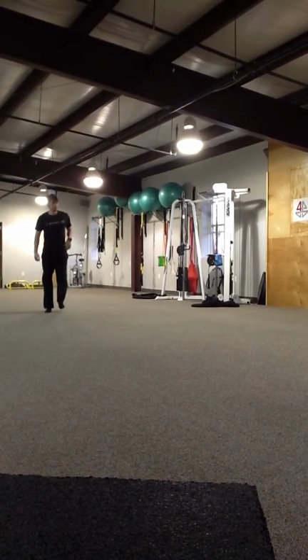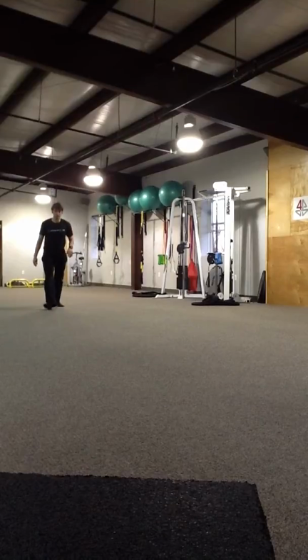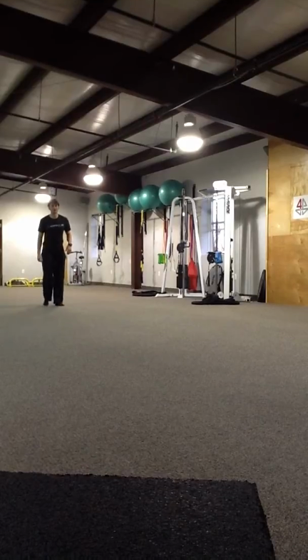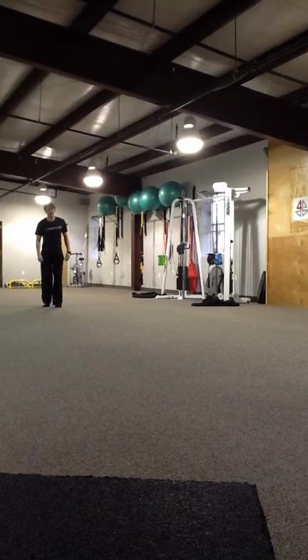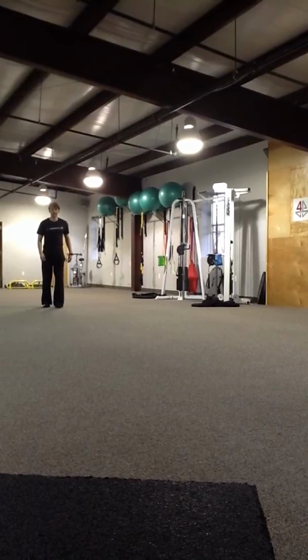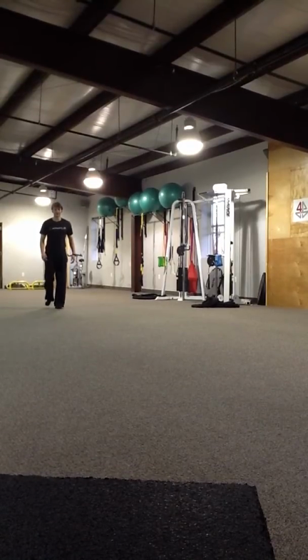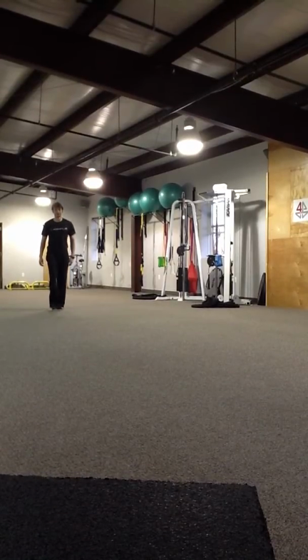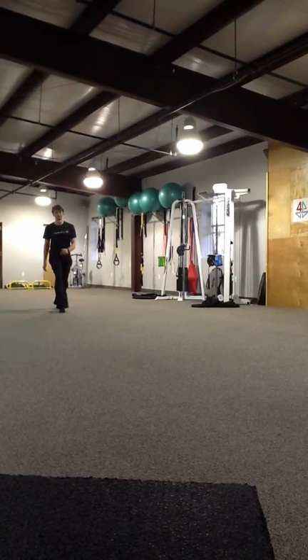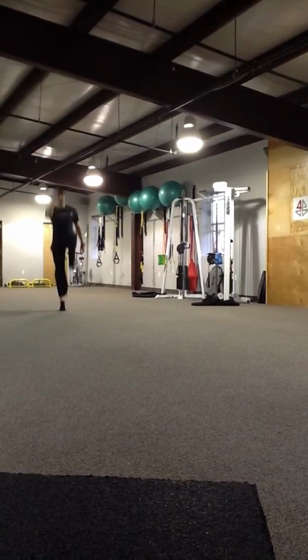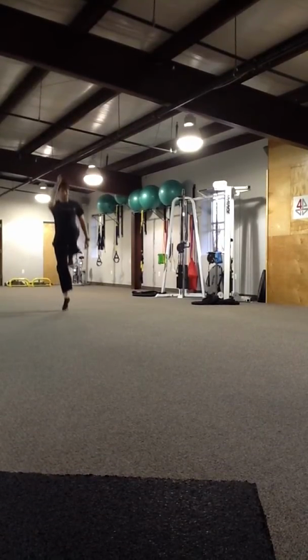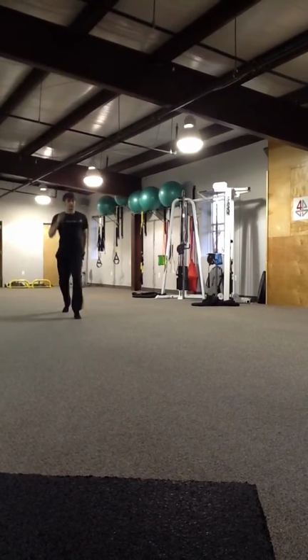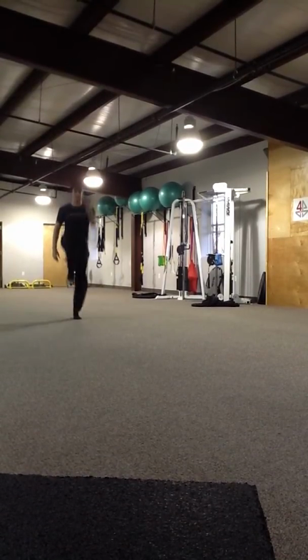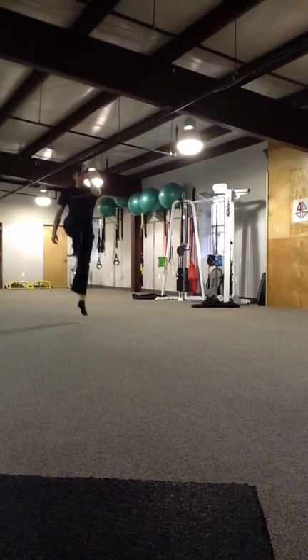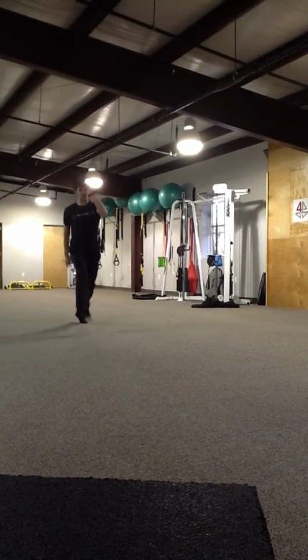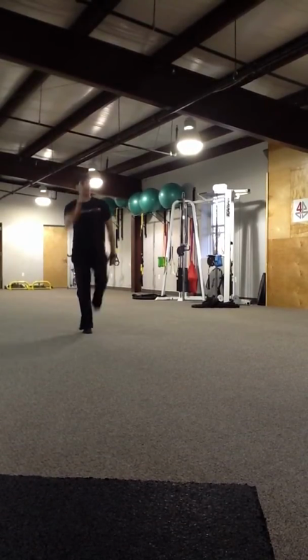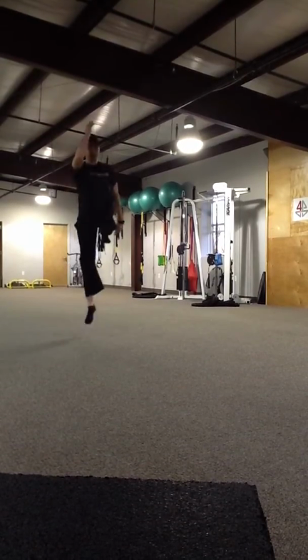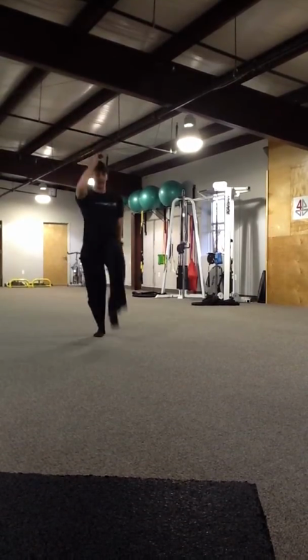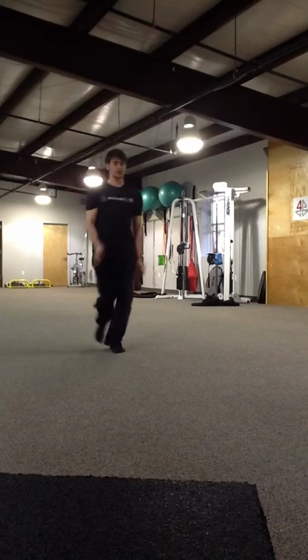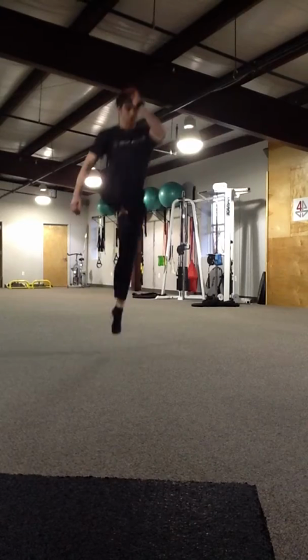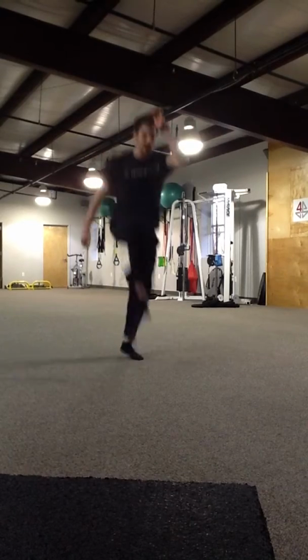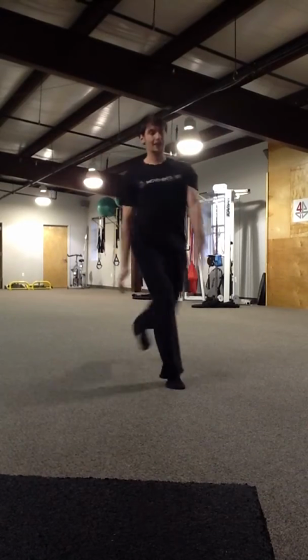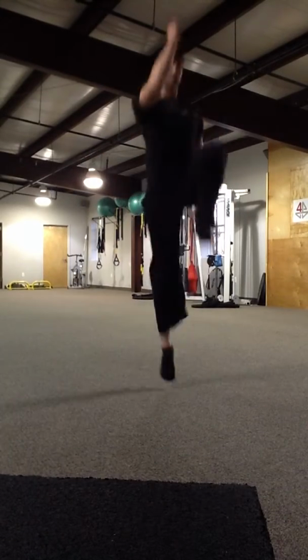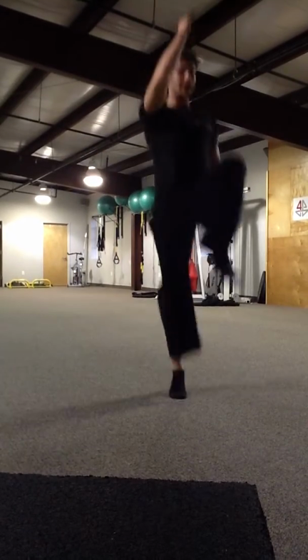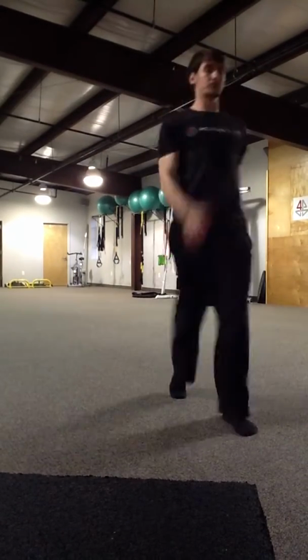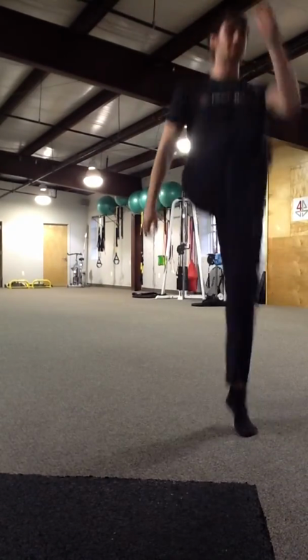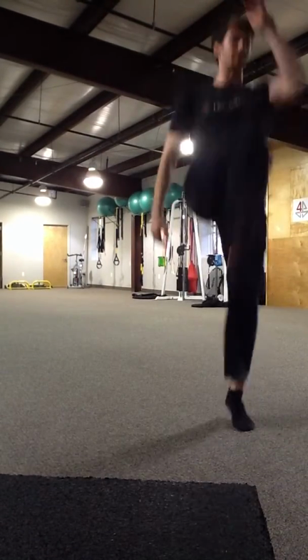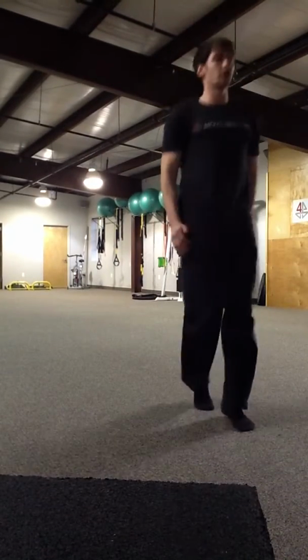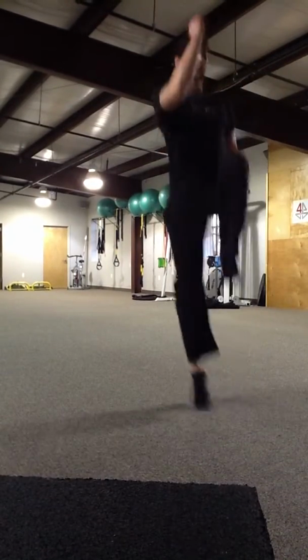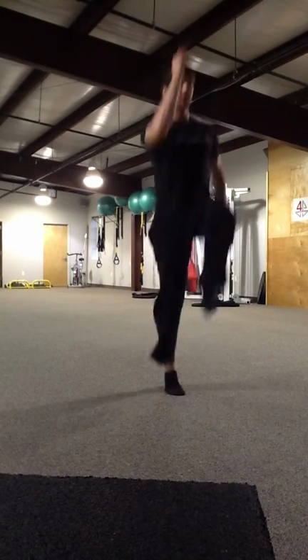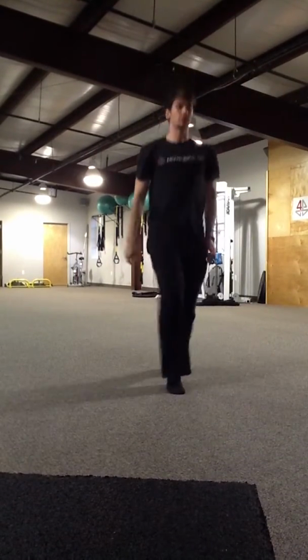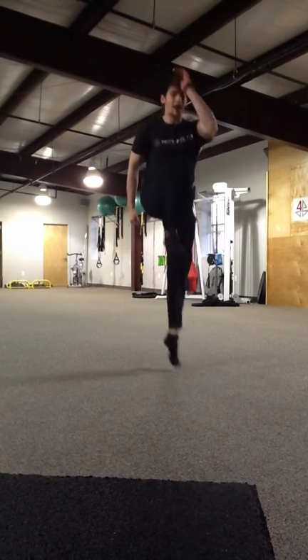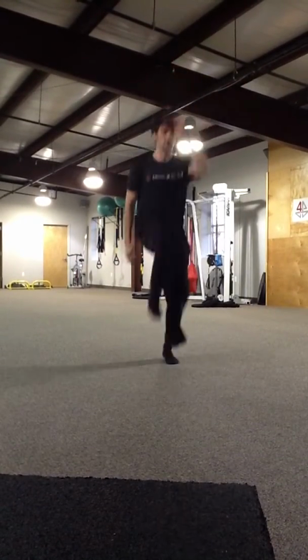So first, the sagittal plane skip. Not too high, not too low, not too far in front of you. We can also go backwards.